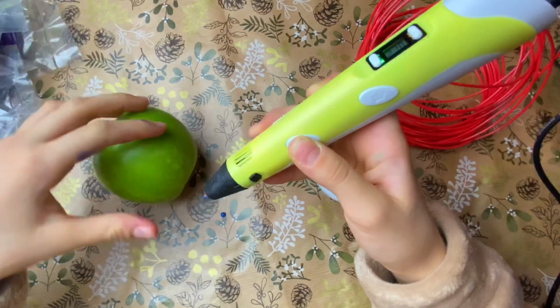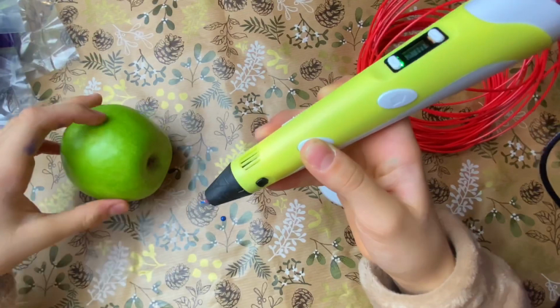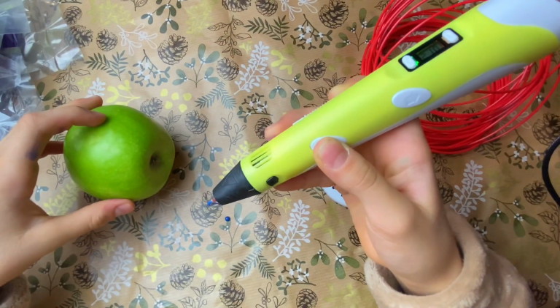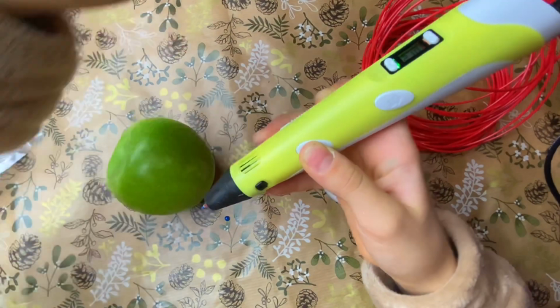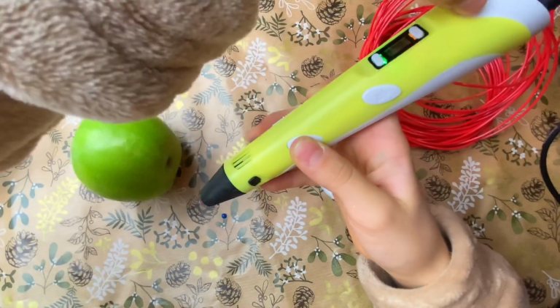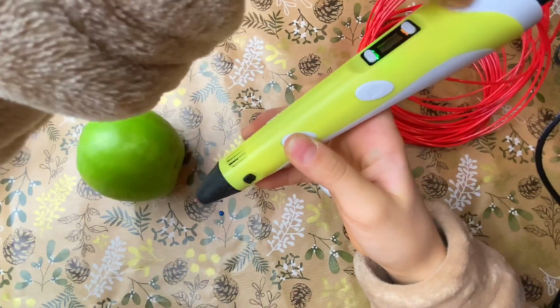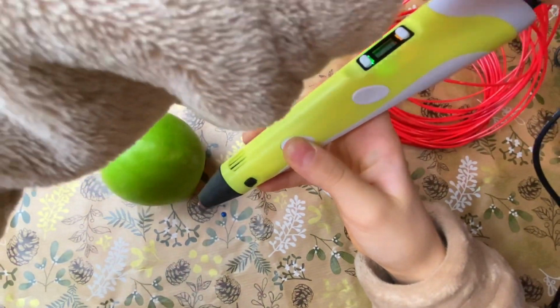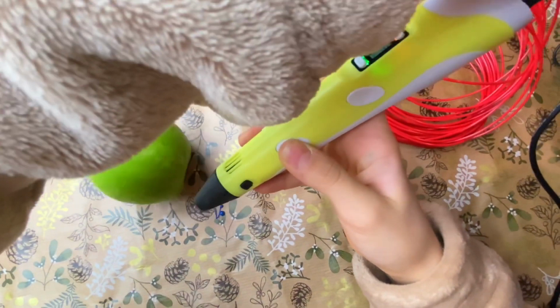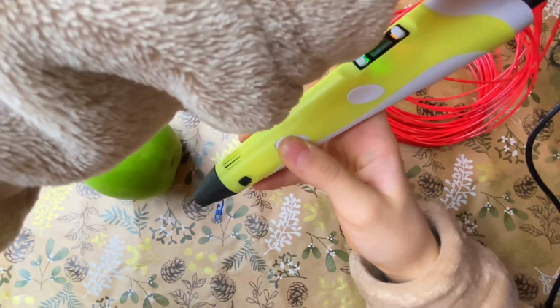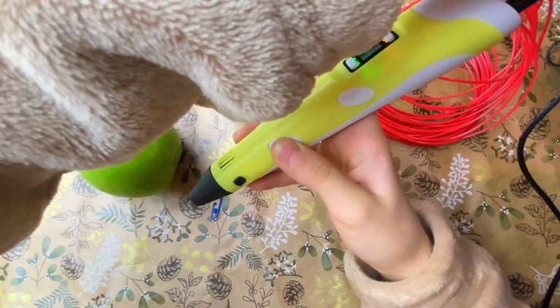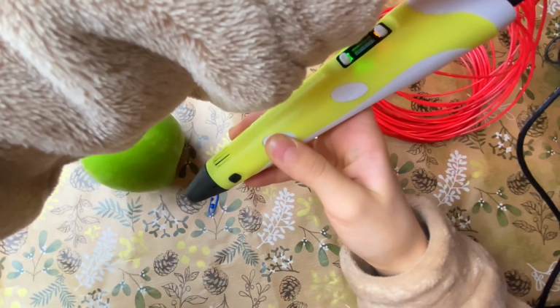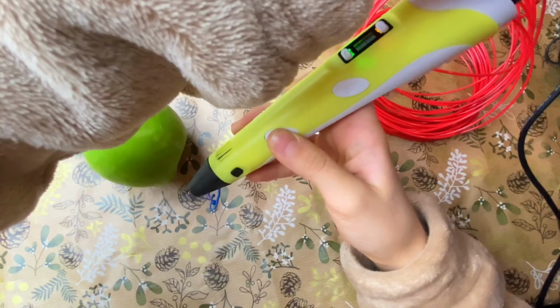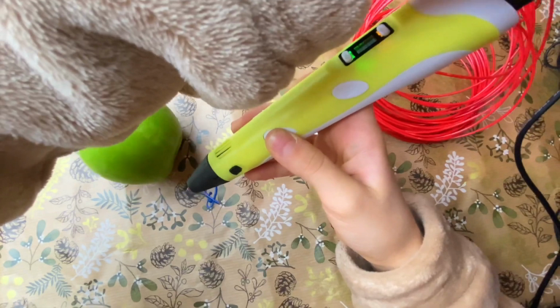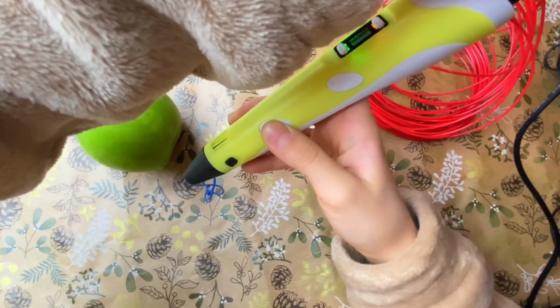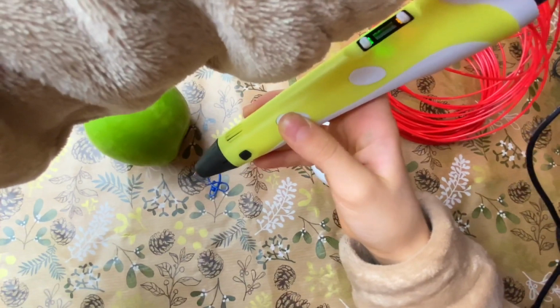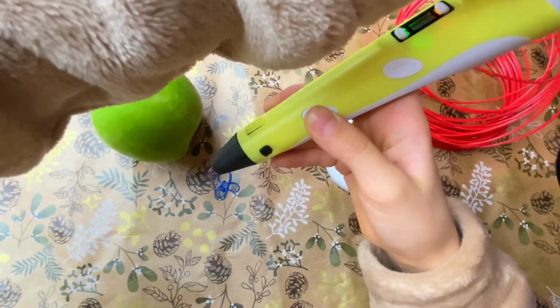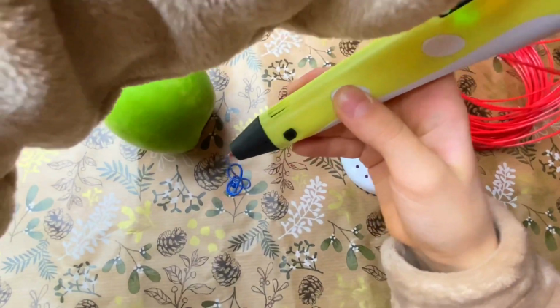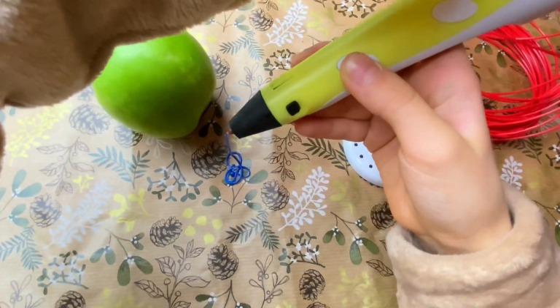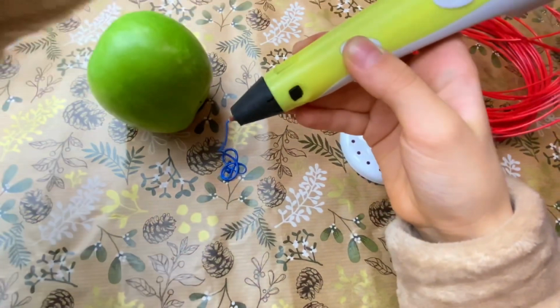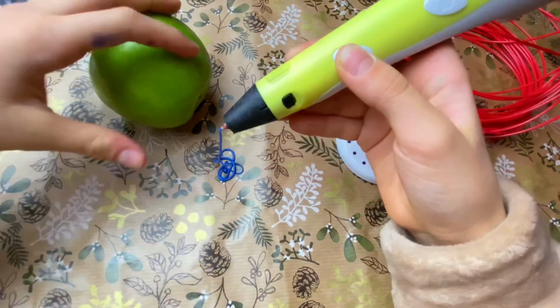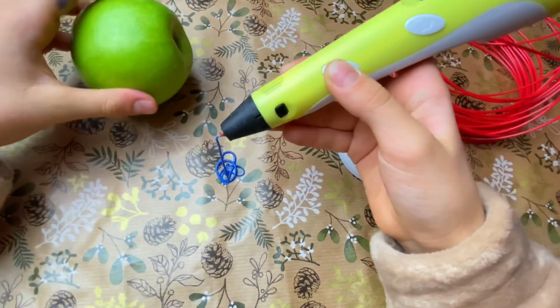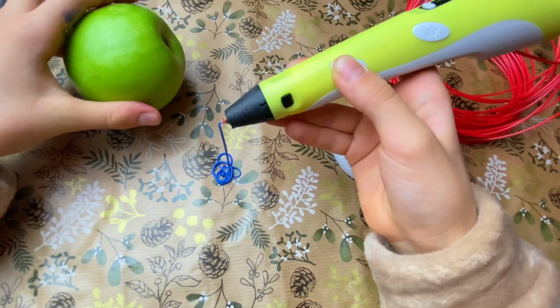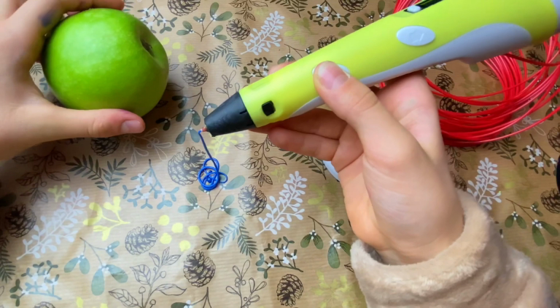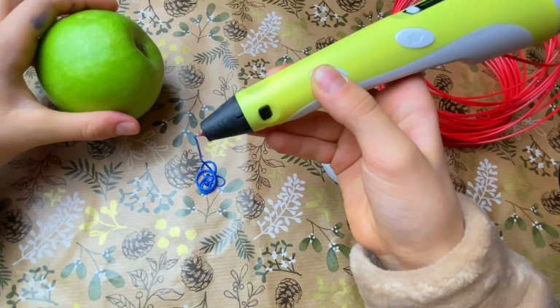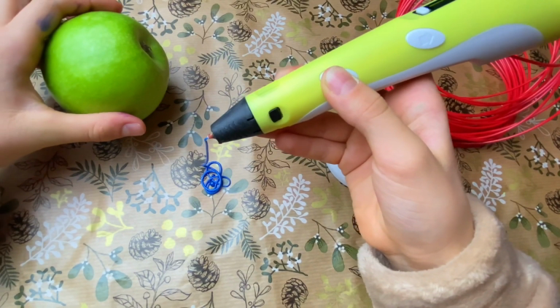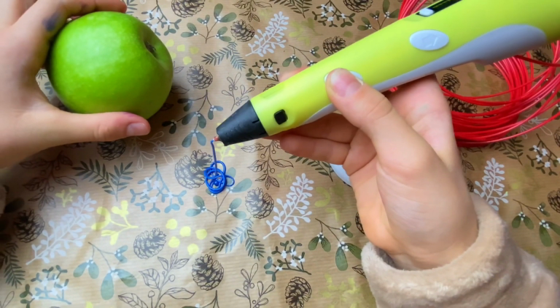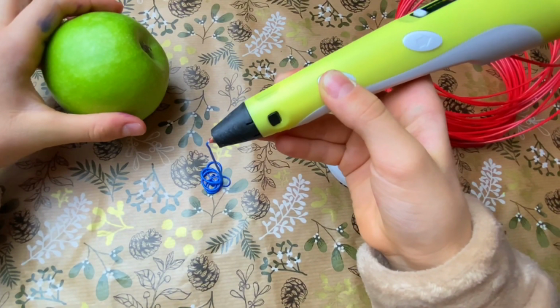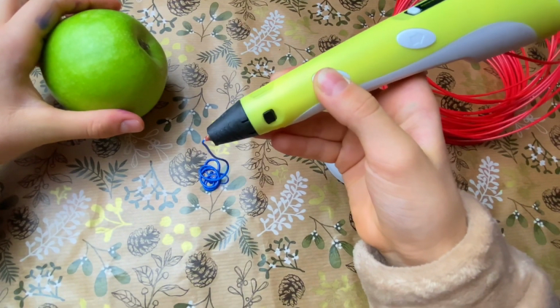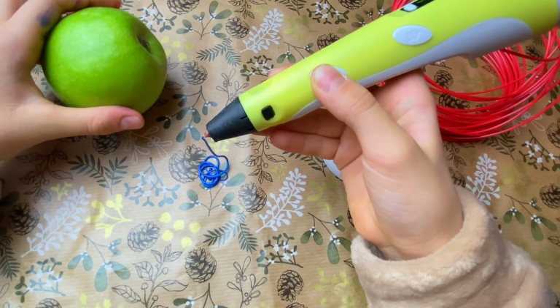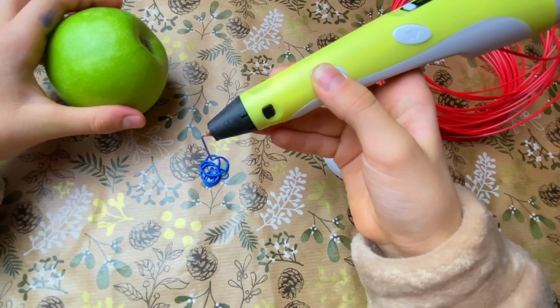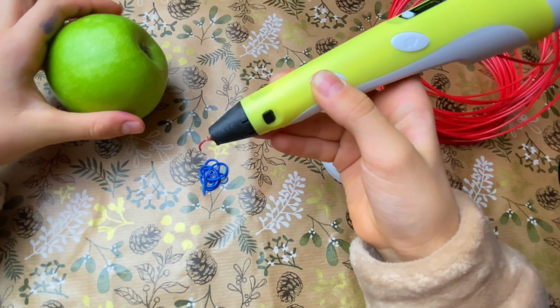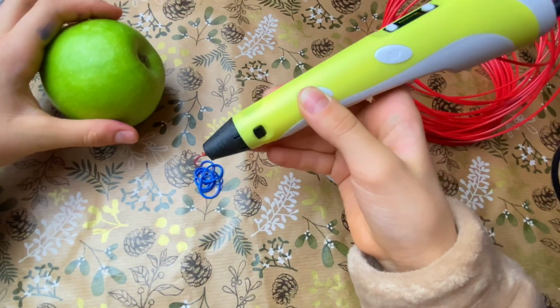Wait, why is it blue? It's because we used this color before. There, now it's red!